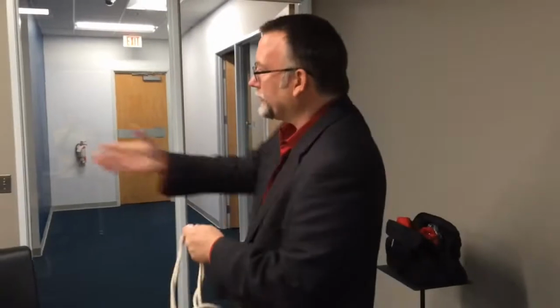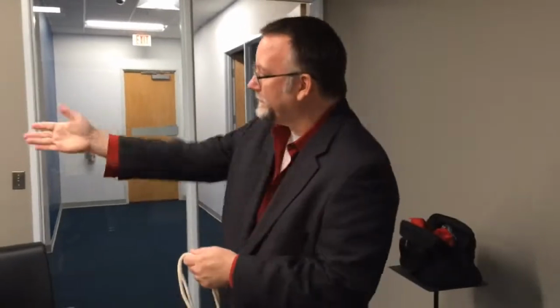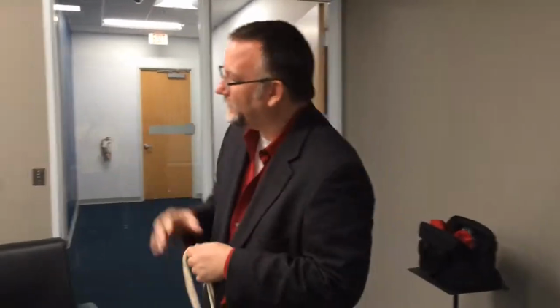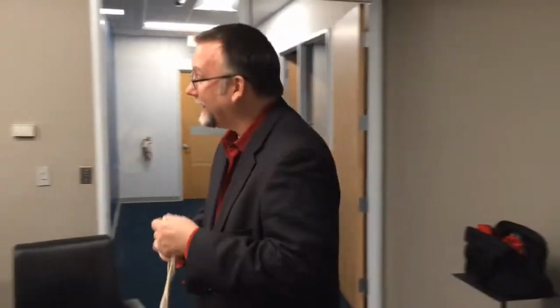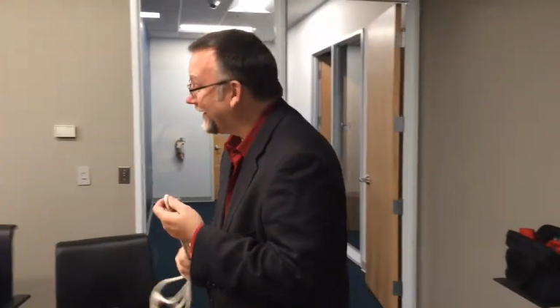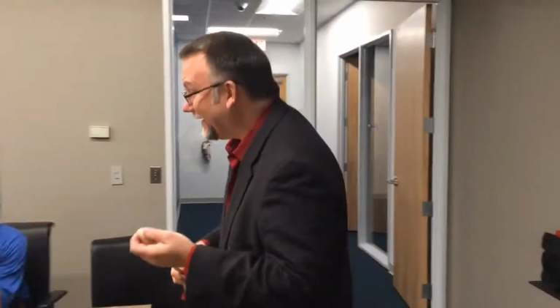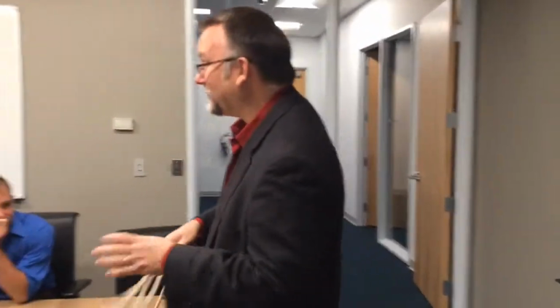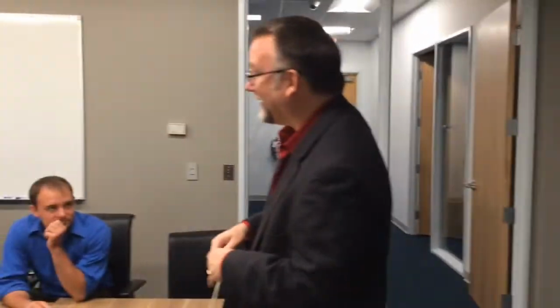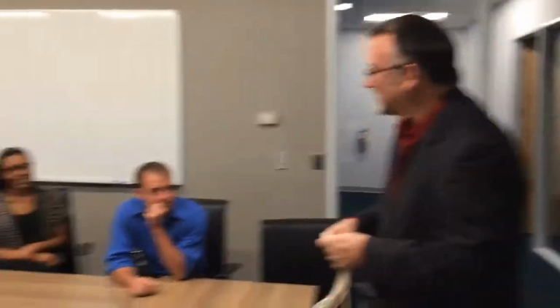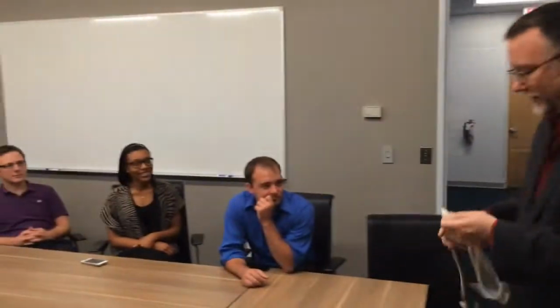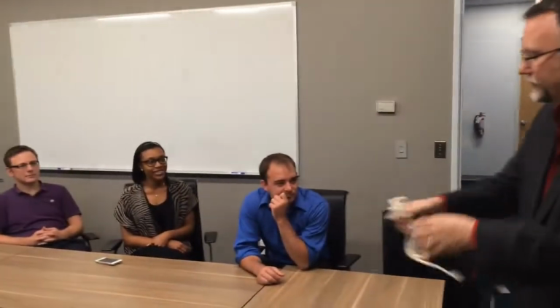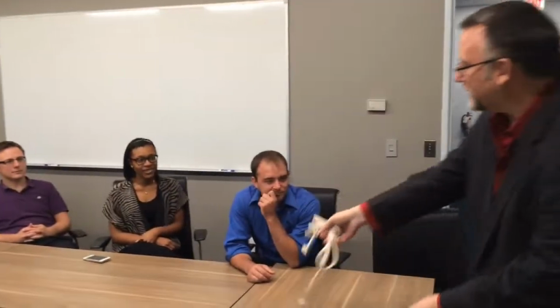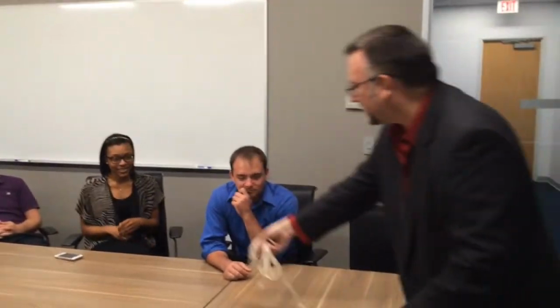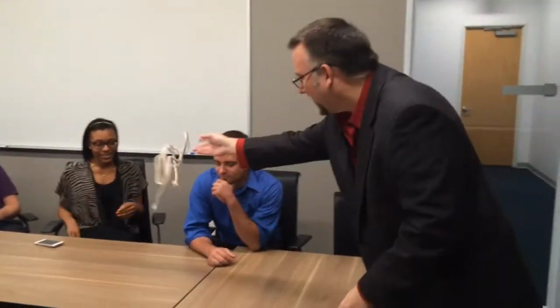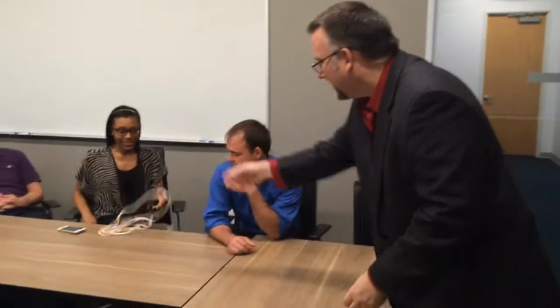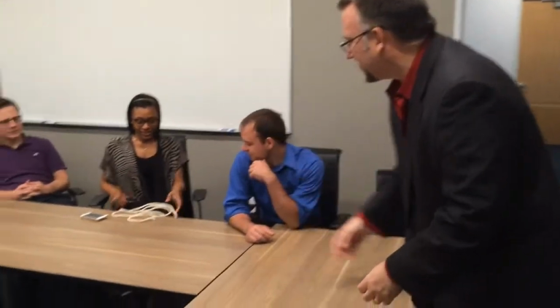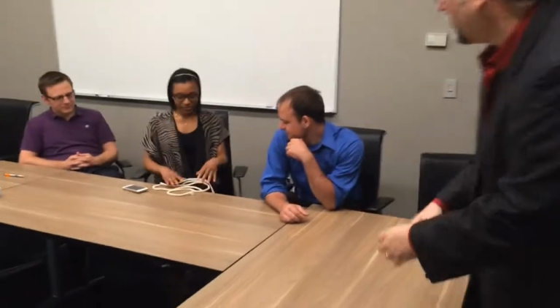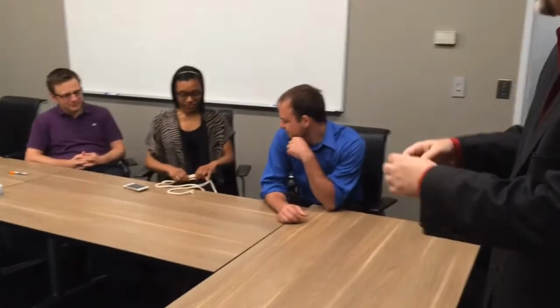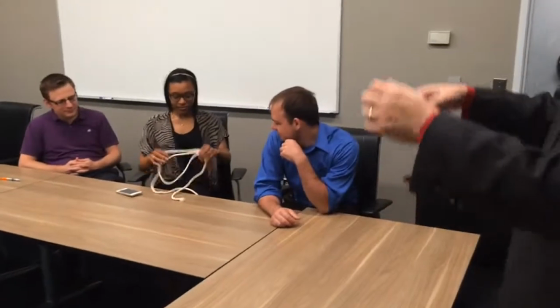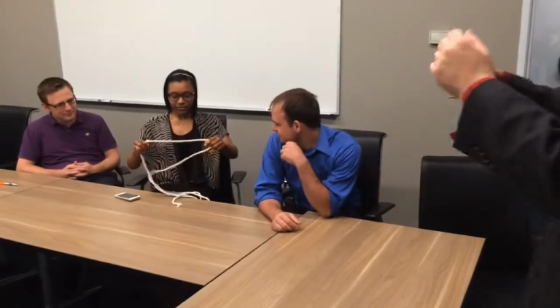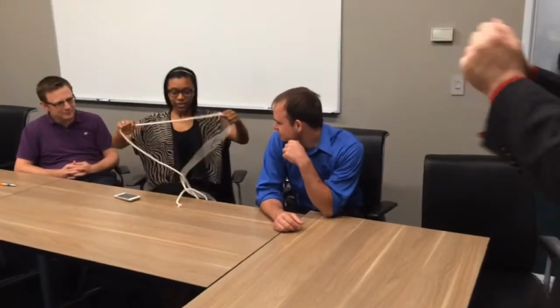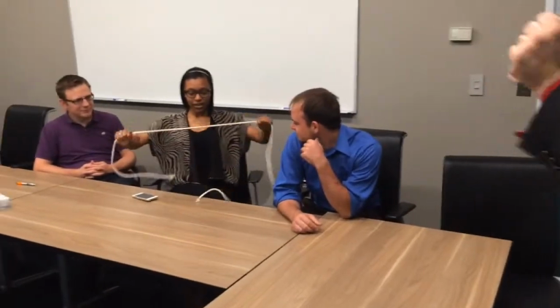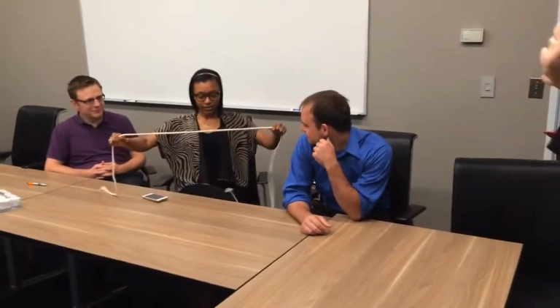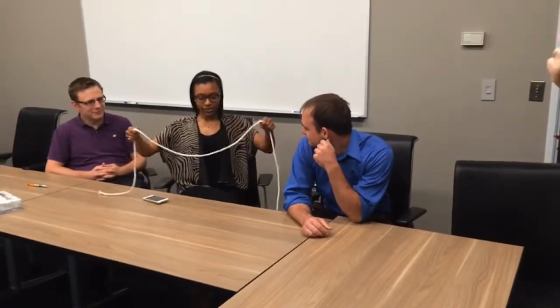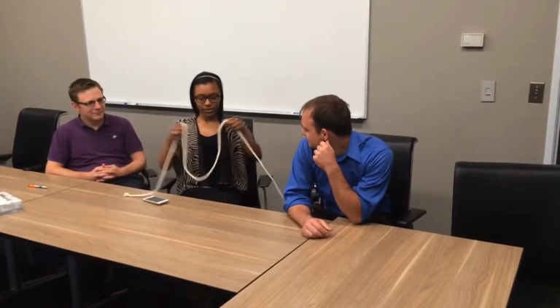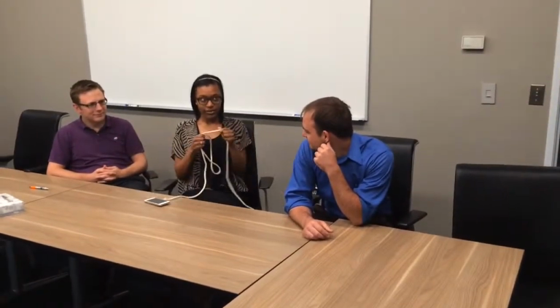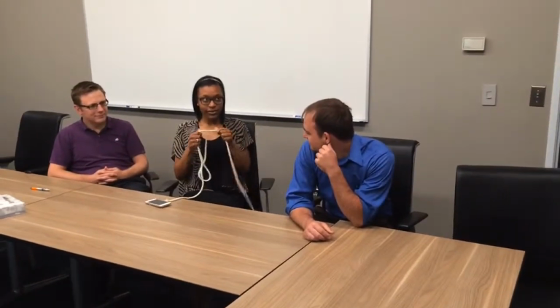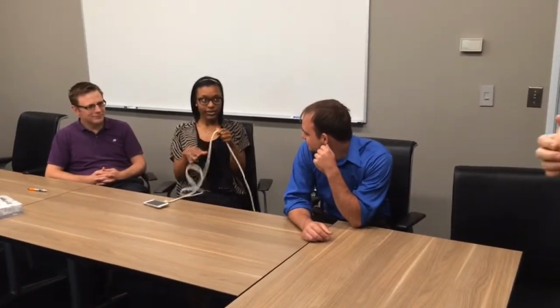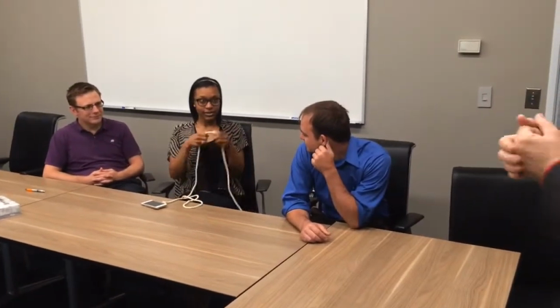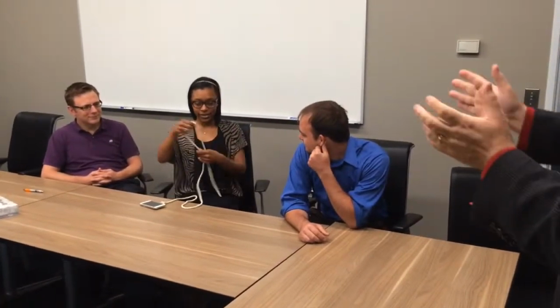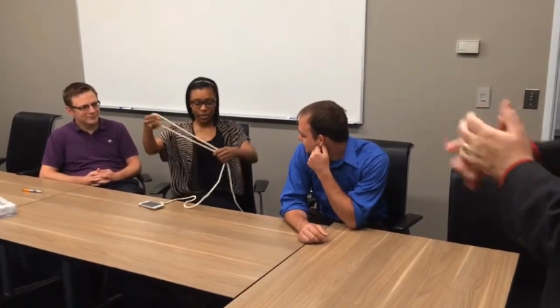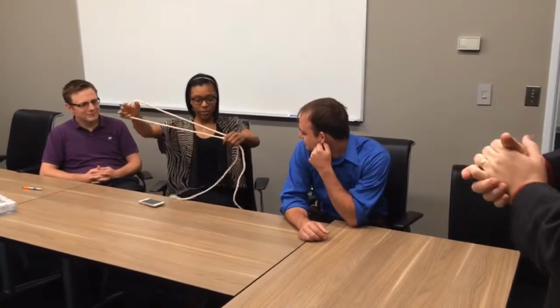What is your name? India. I'm Ken, nice to meet you. India, can you check out the piece of rope? Make sure it's an ordinary piece of rope — it's not going to stretch, come apart, pull, or any strings, mirrors, trap doors, nothing?